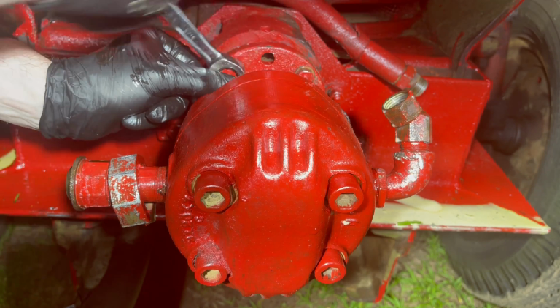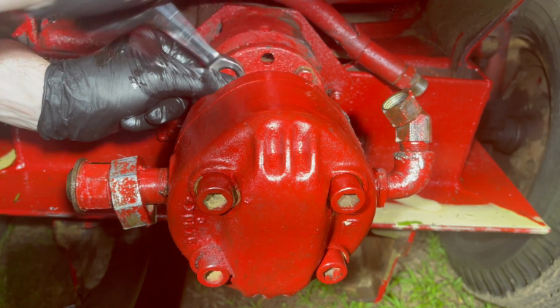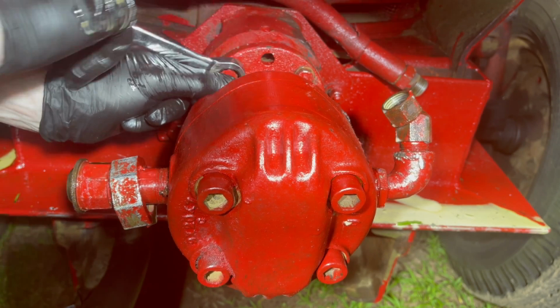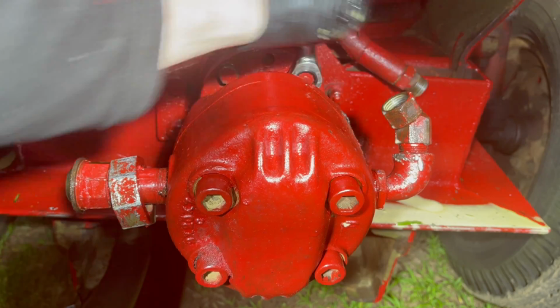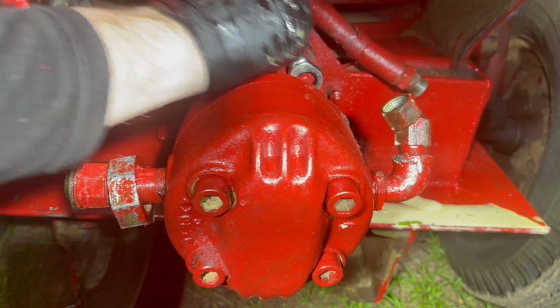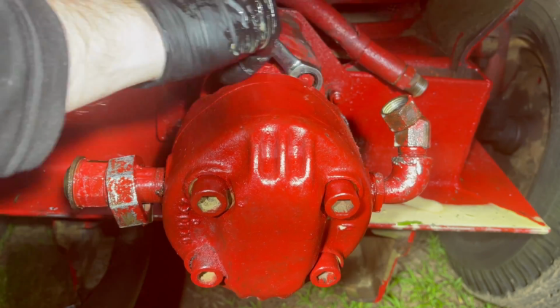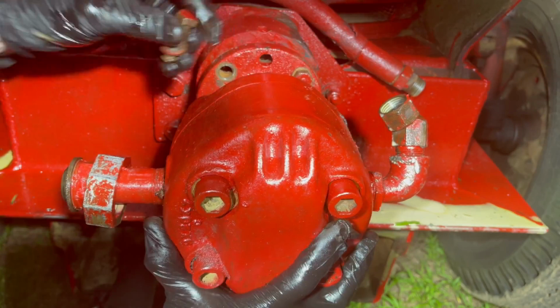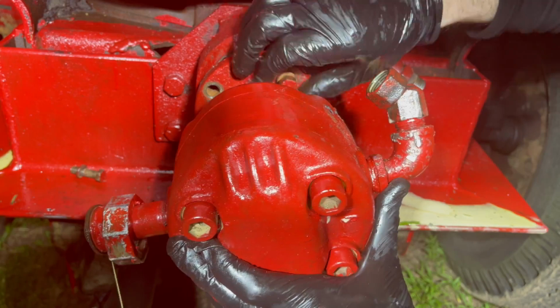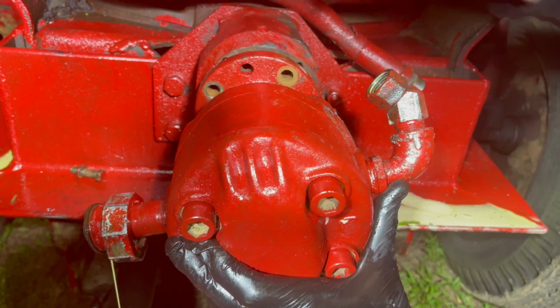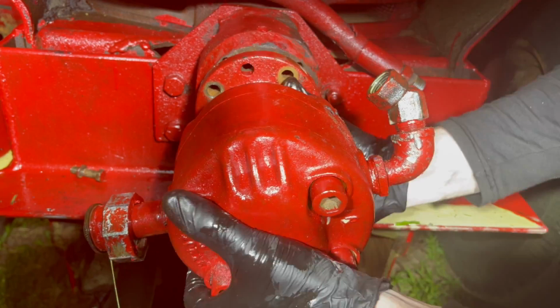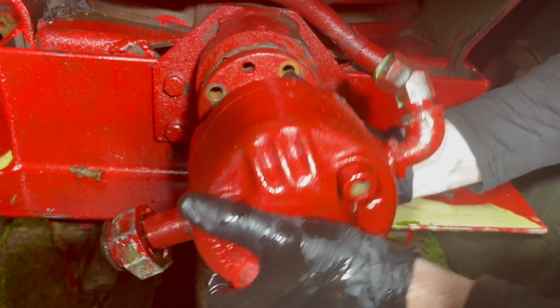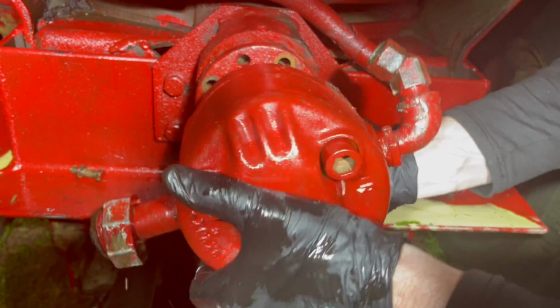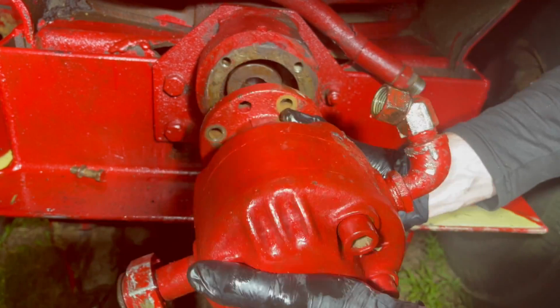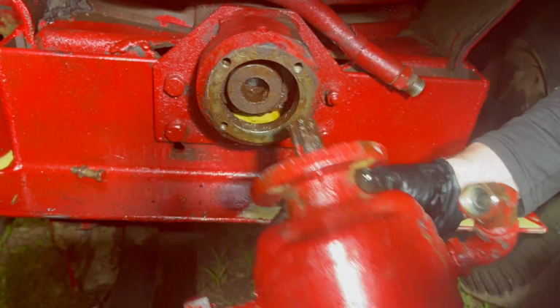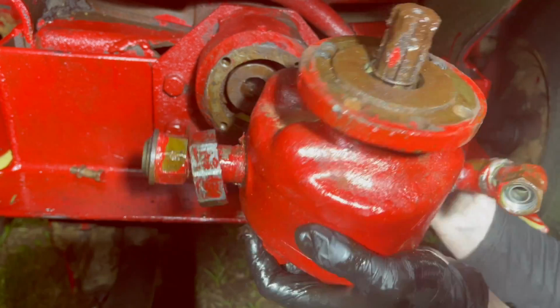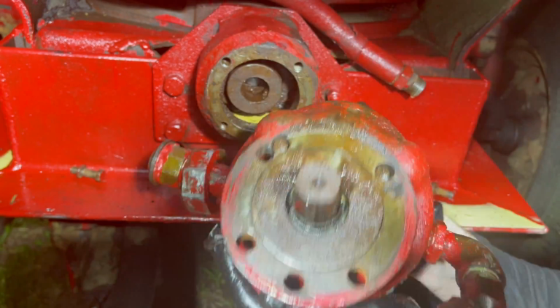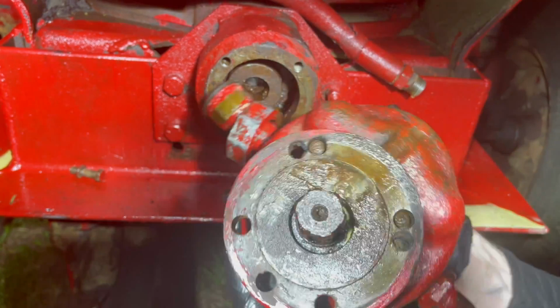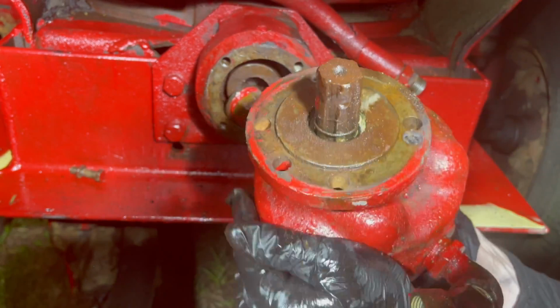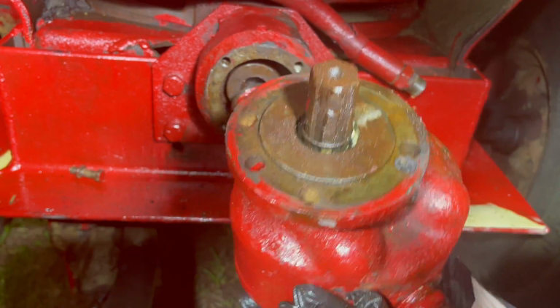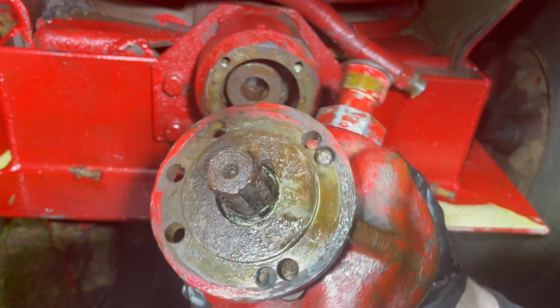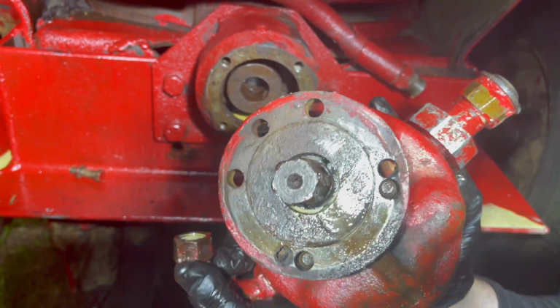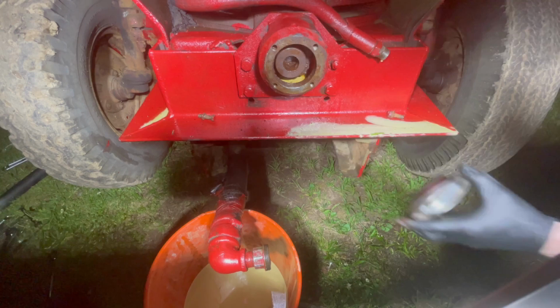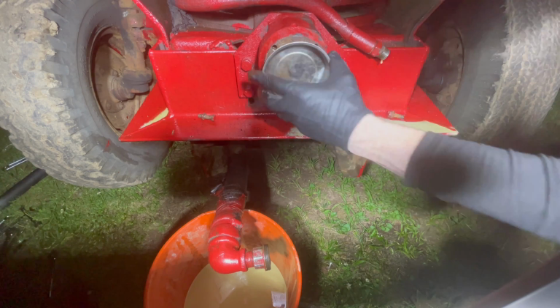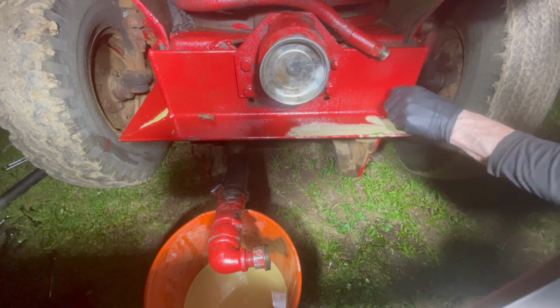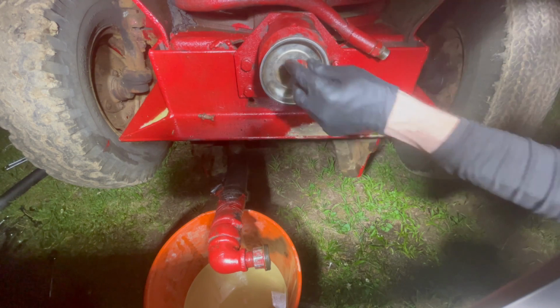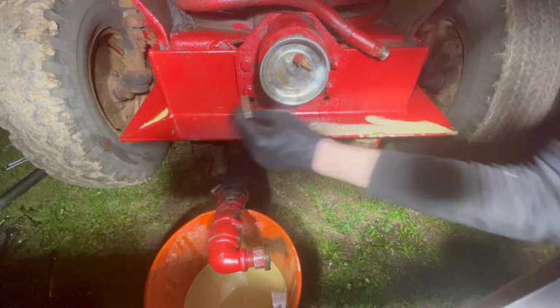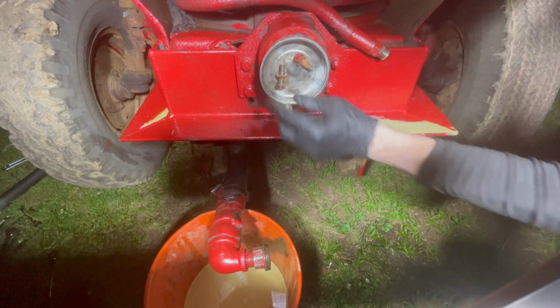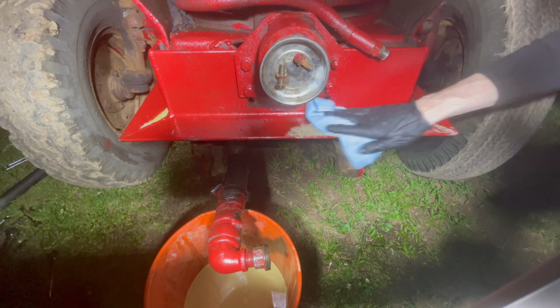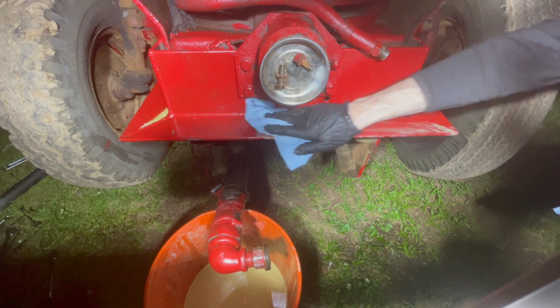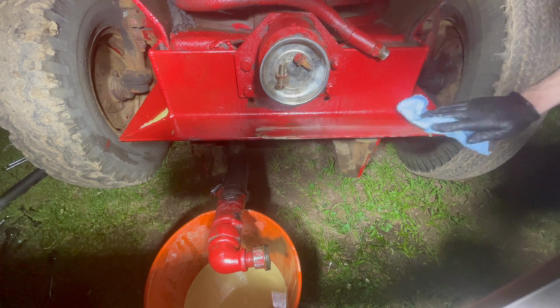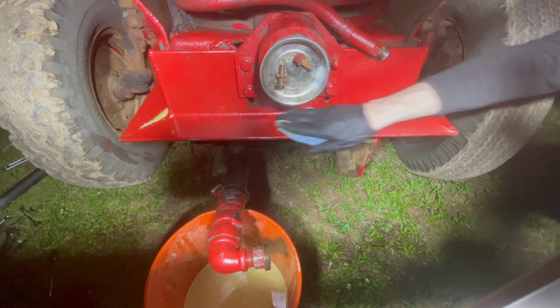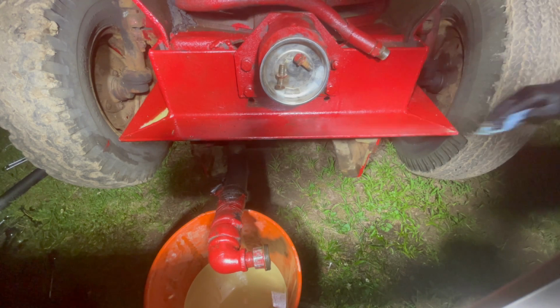But after driving around to a few different hydraulic shops with everything disassembled in a bucket, I was finally able to find a seal that fit. Now here comes the fun part — let's take this thing apart. Hope you guys enjoy.